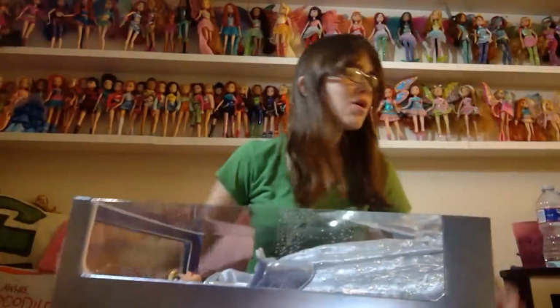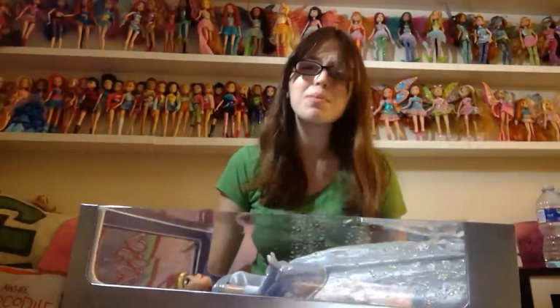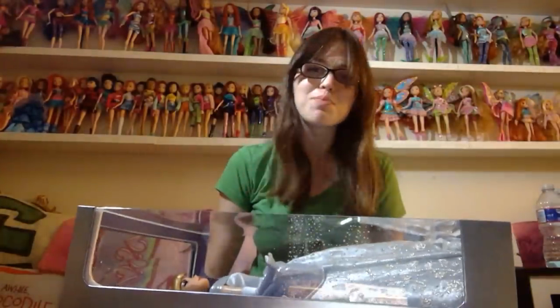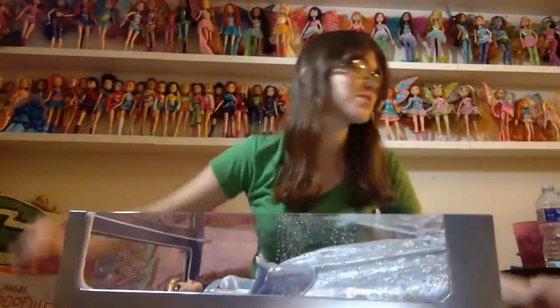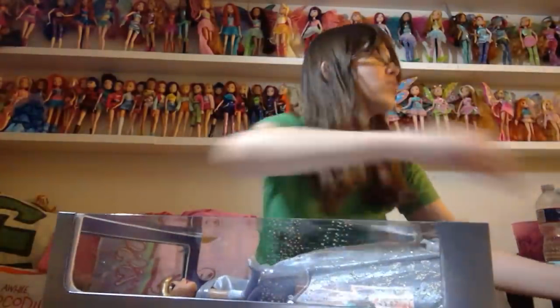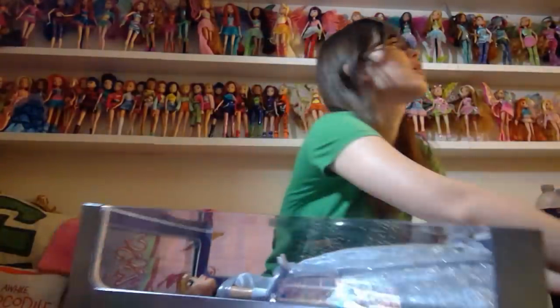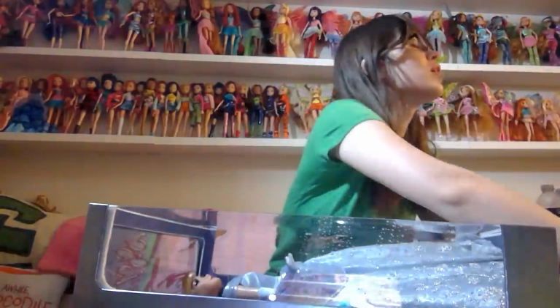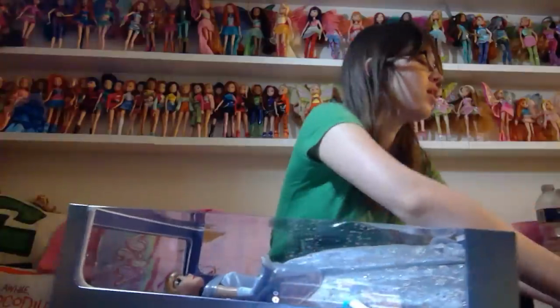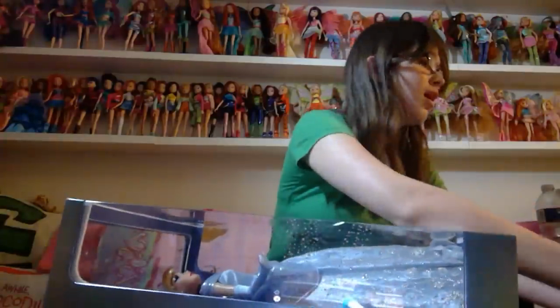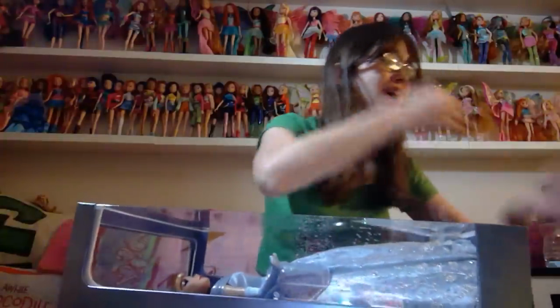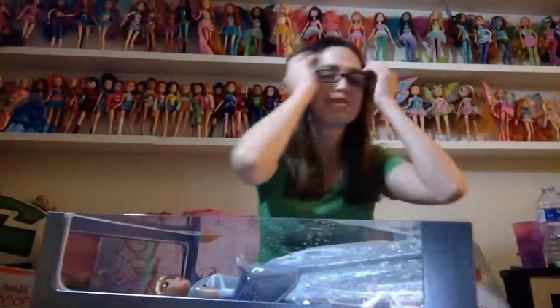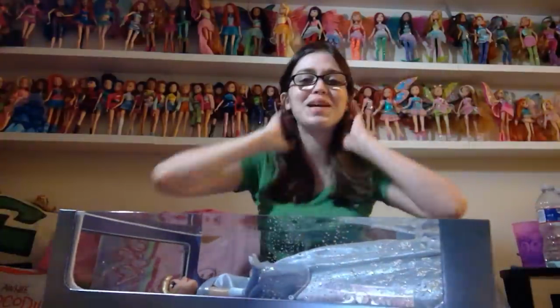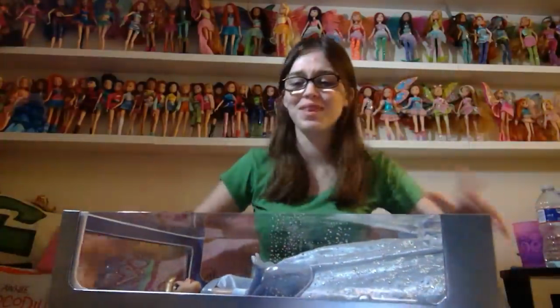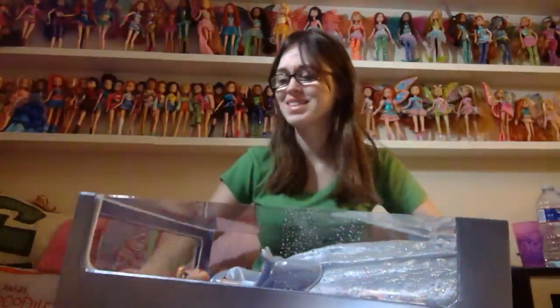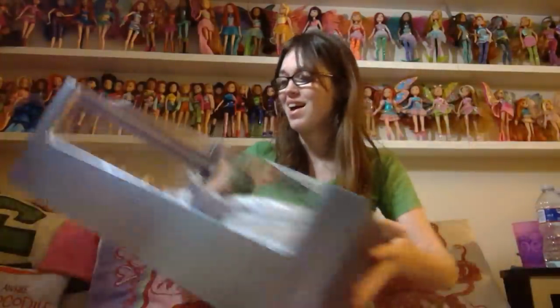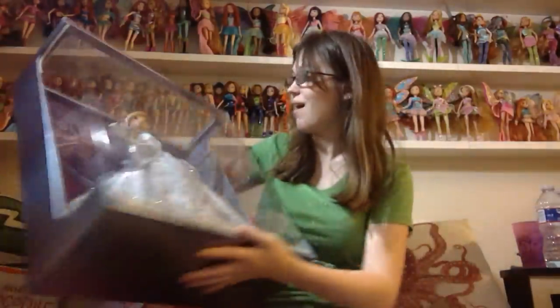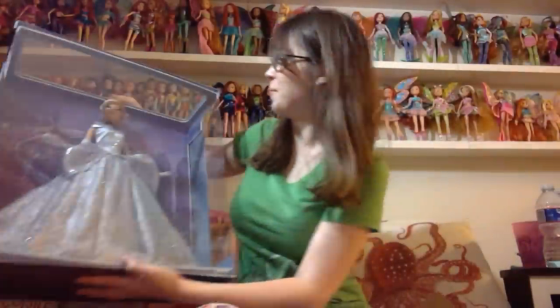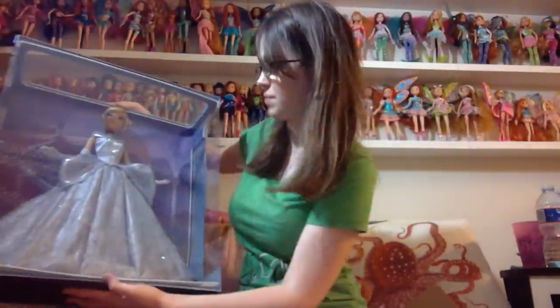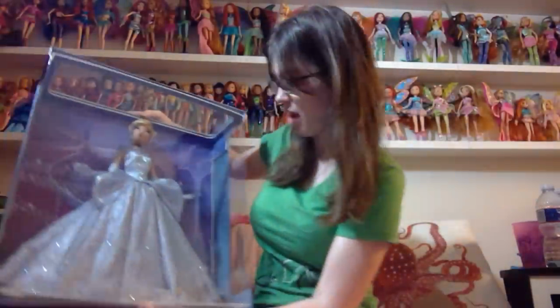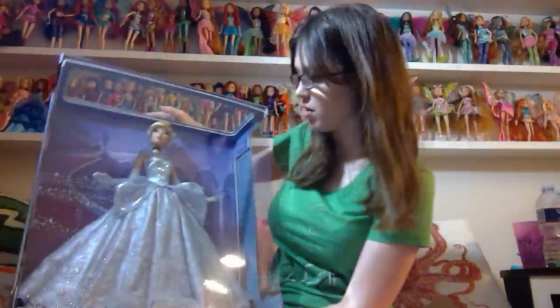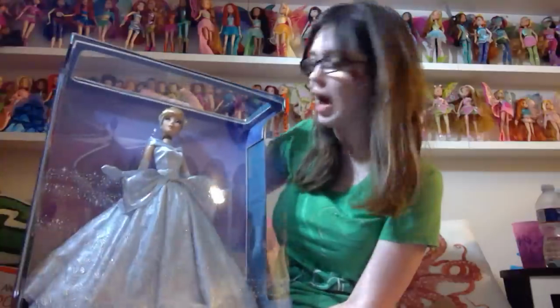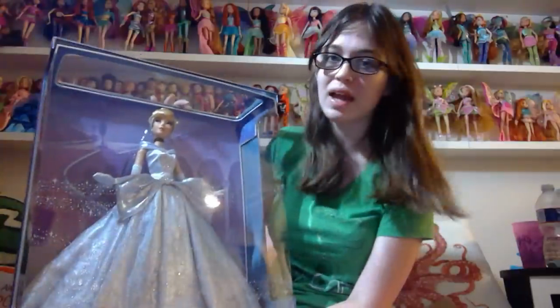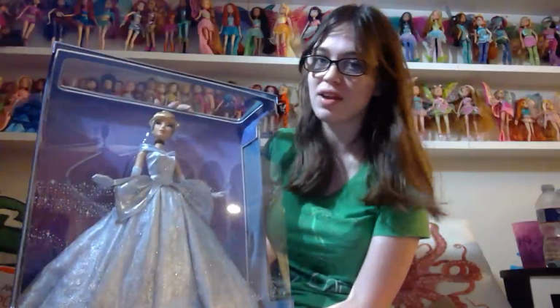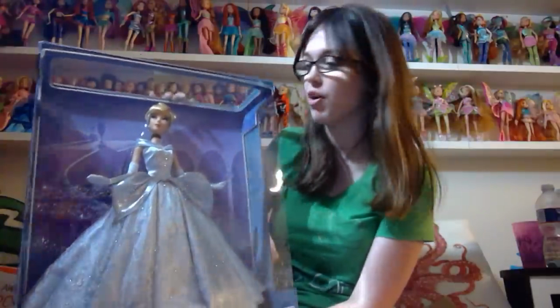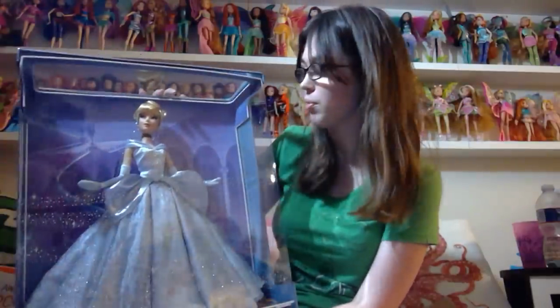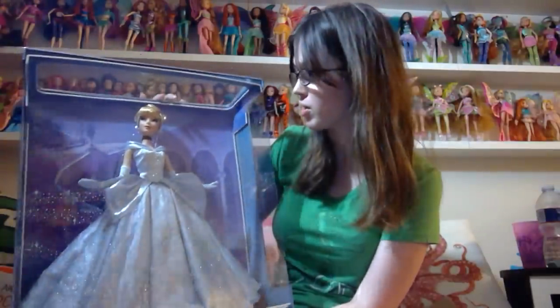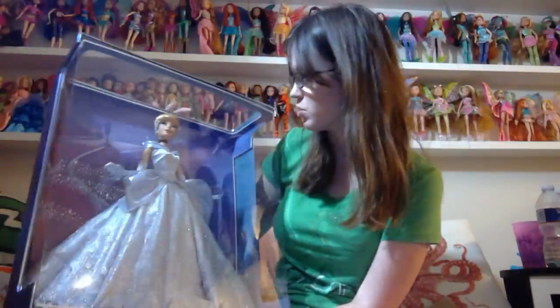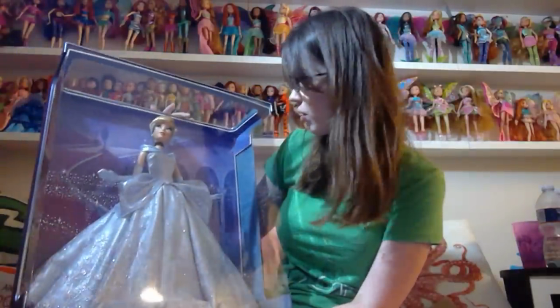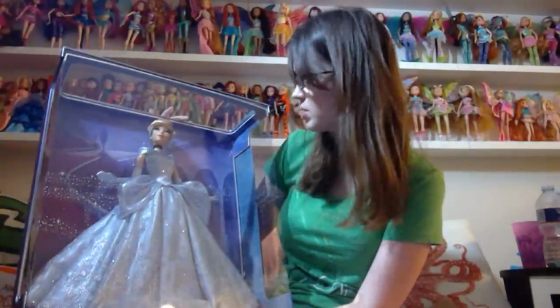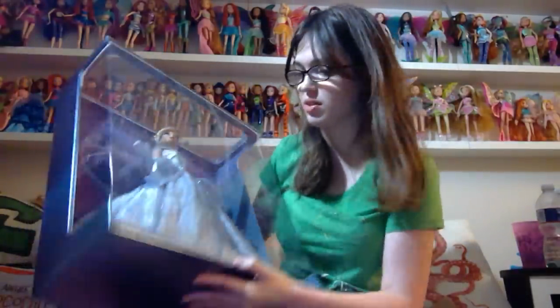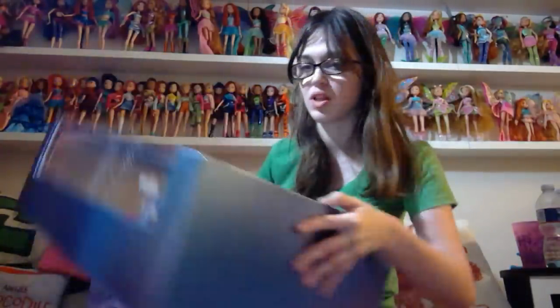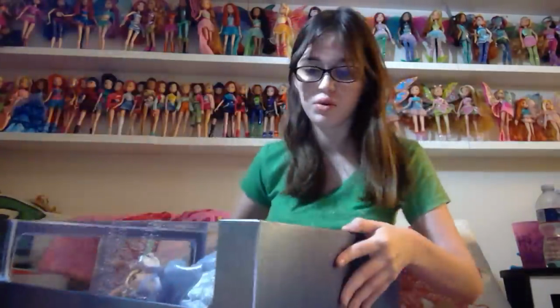Where am I going to put this box? Oh my god, I don't have space for this. Very cool. I think if I were to keep her in-box, I would just put her like this. This is a lot cooler.